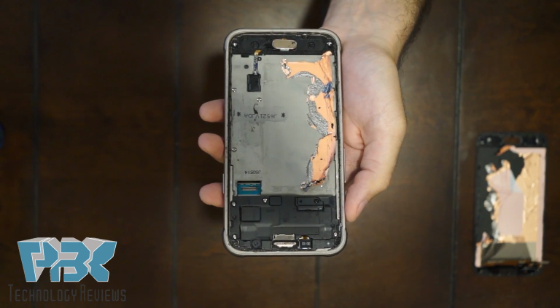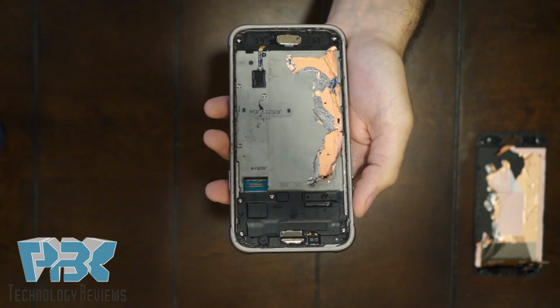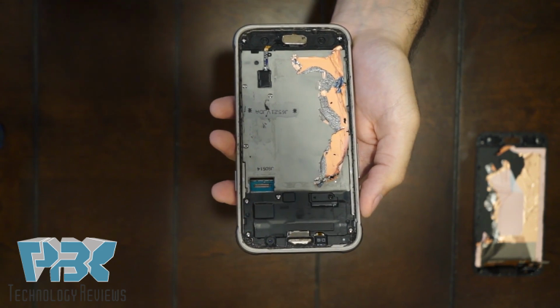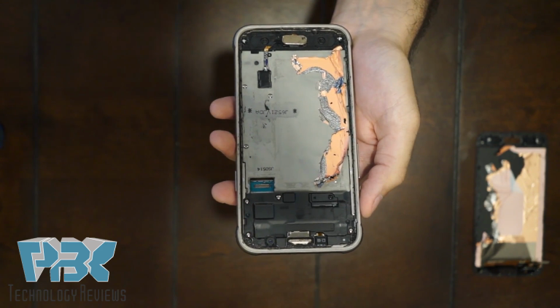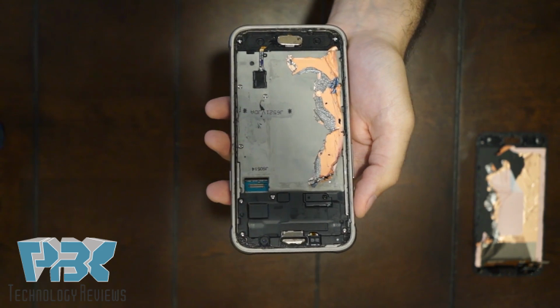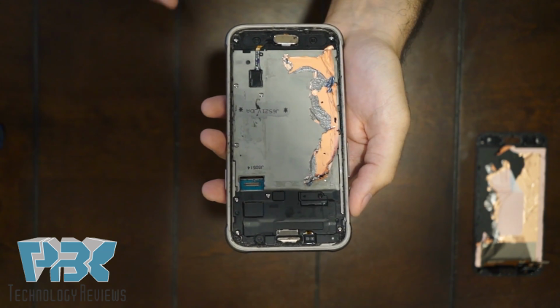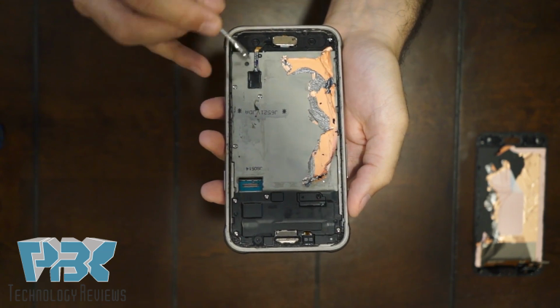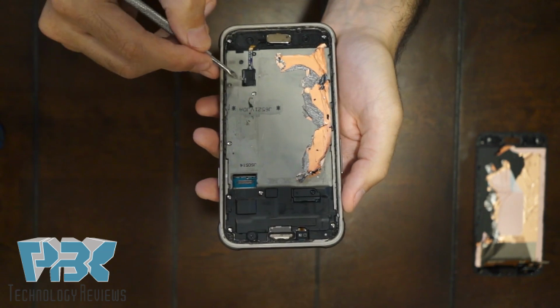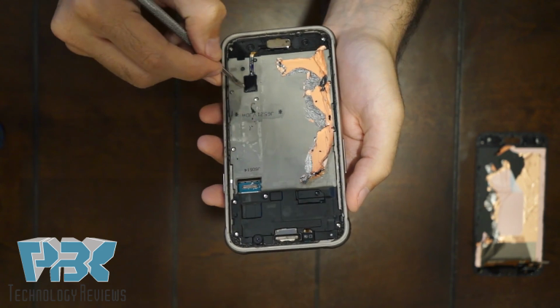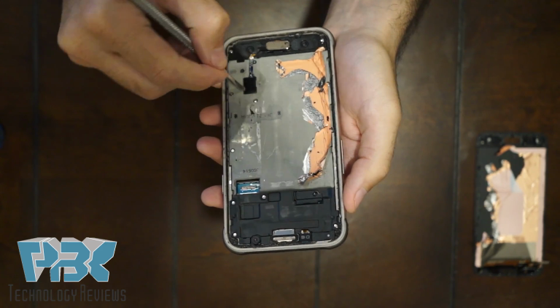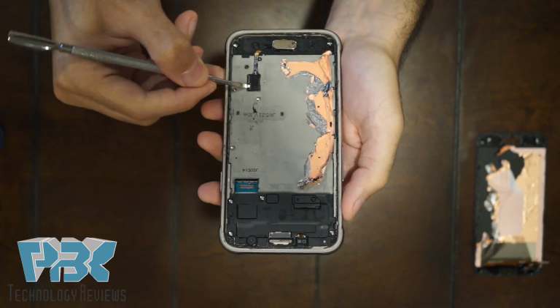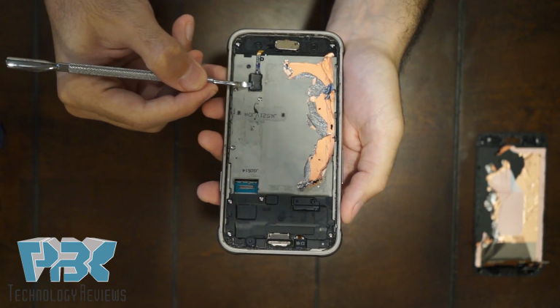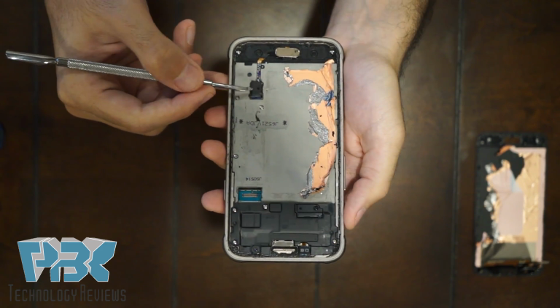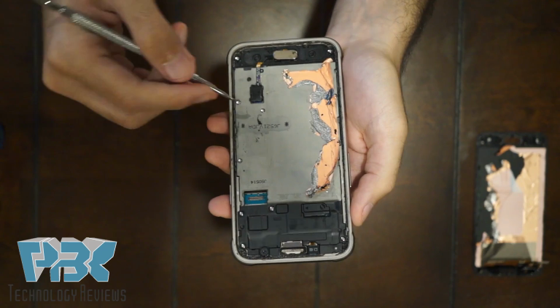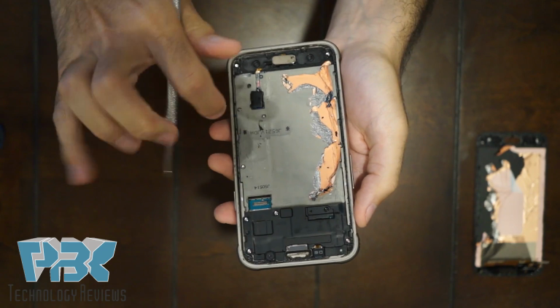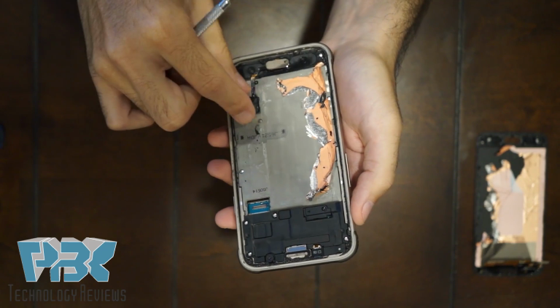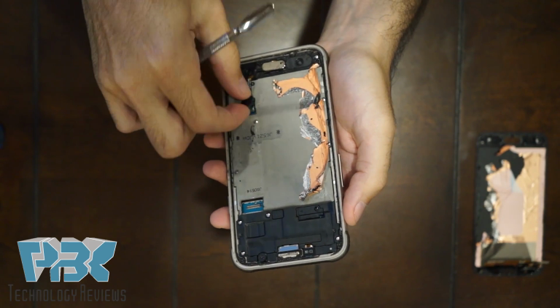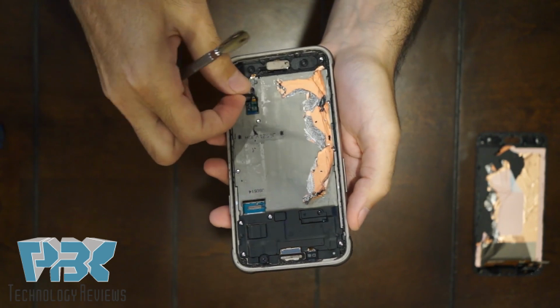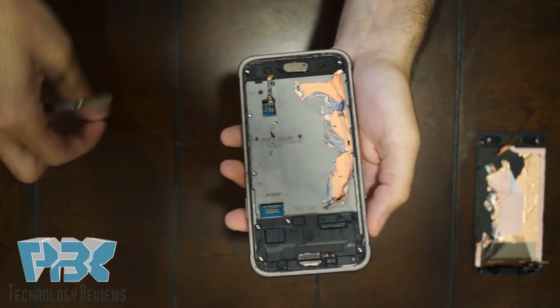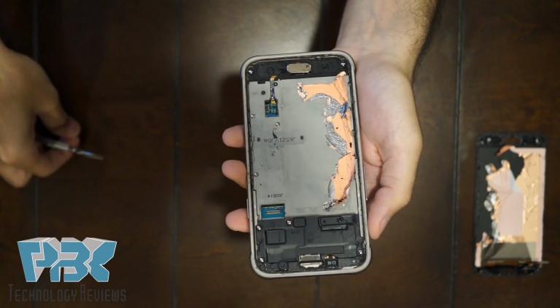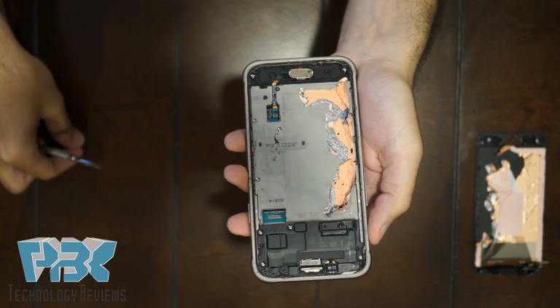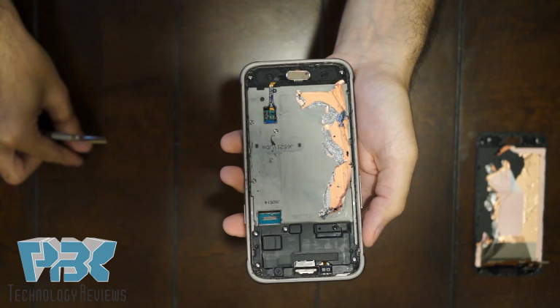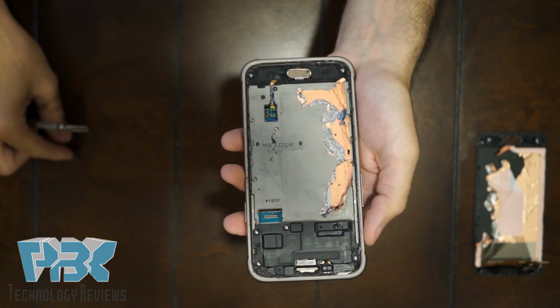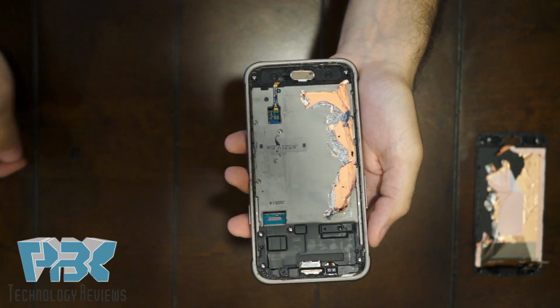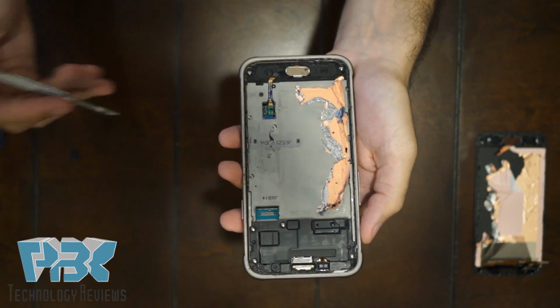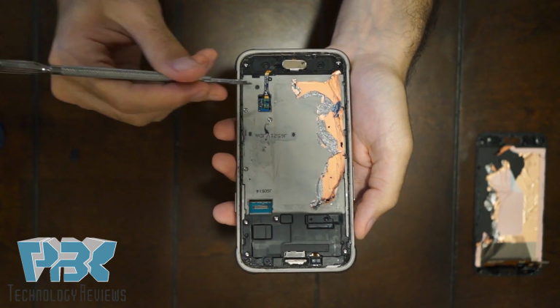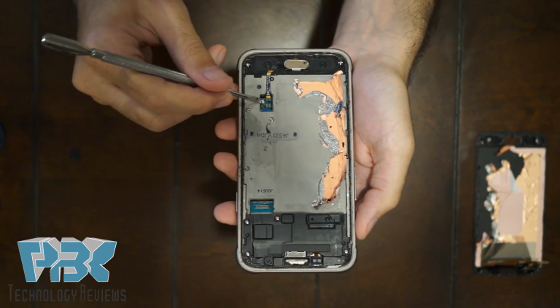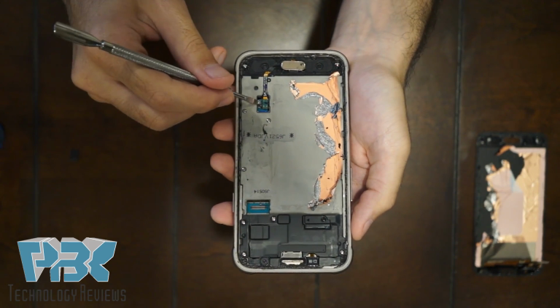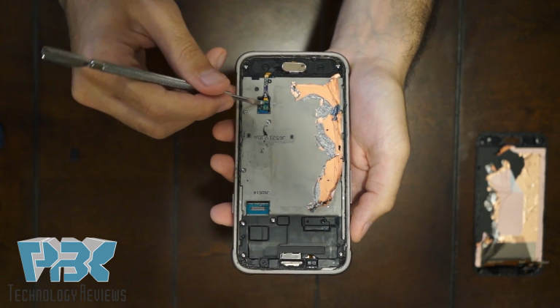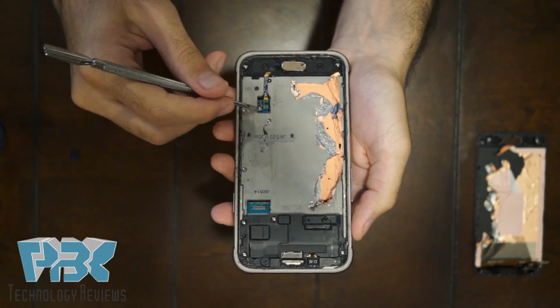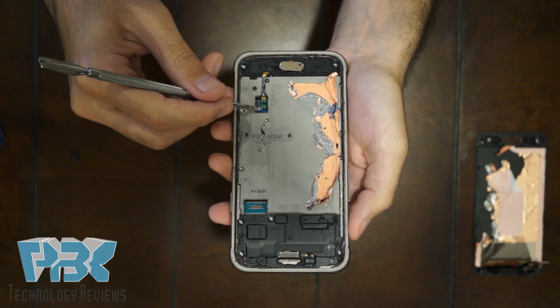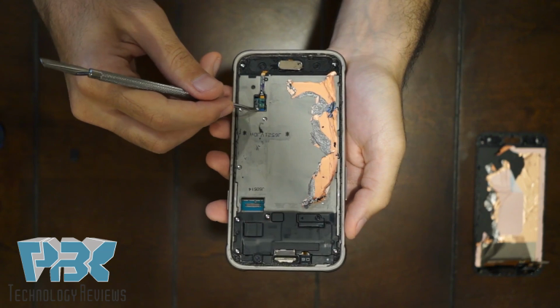Next, you're going to disconnect the fingerprint sensor. Remove the cover over here — it comes off pretty easy. And then get it from the board.